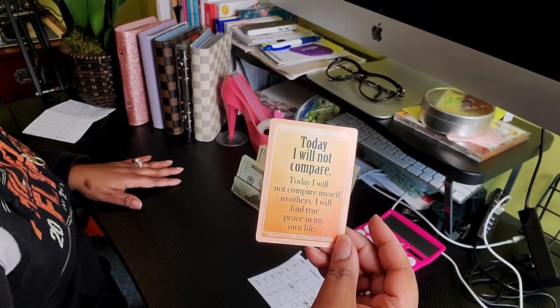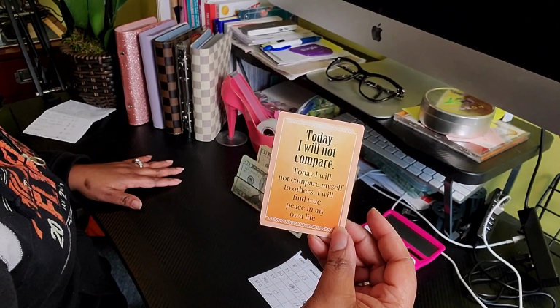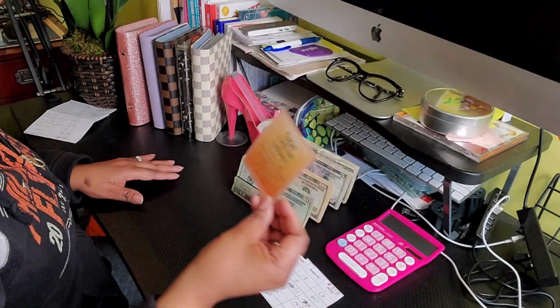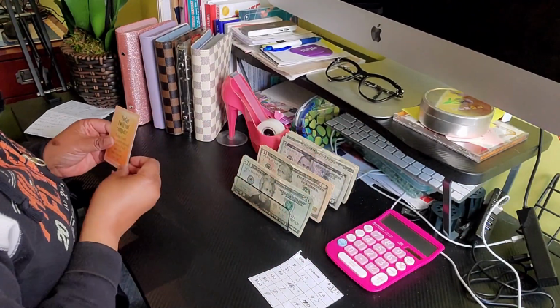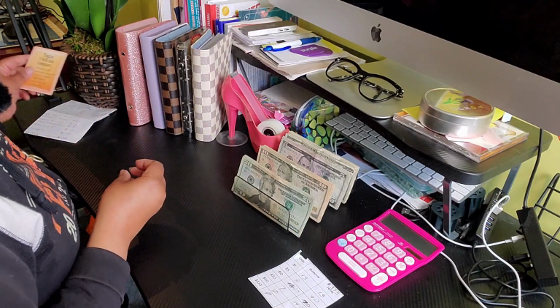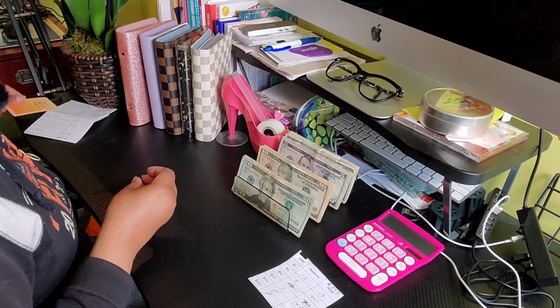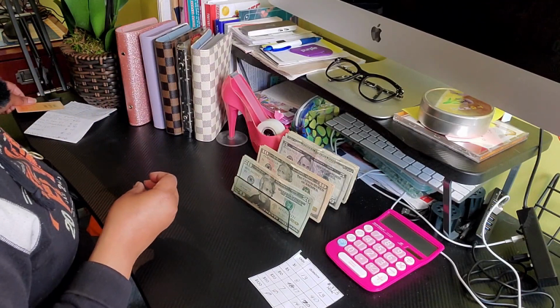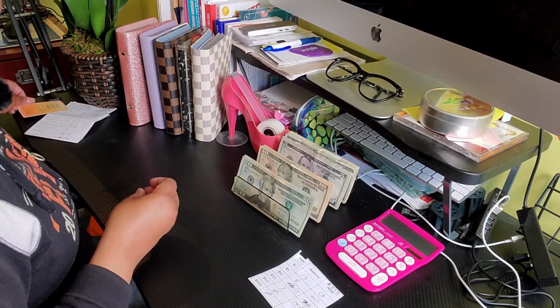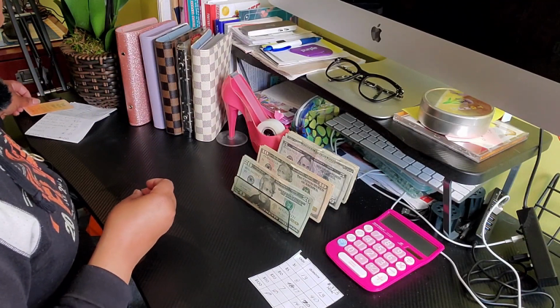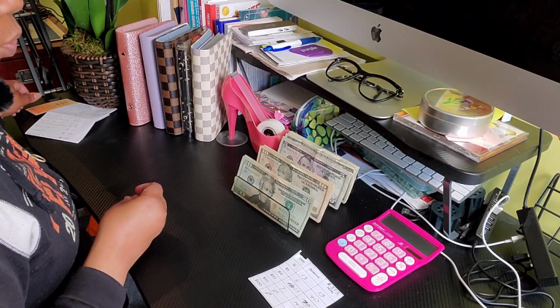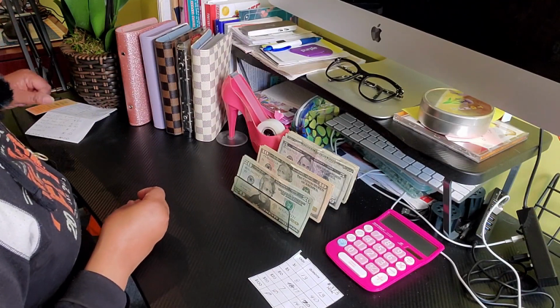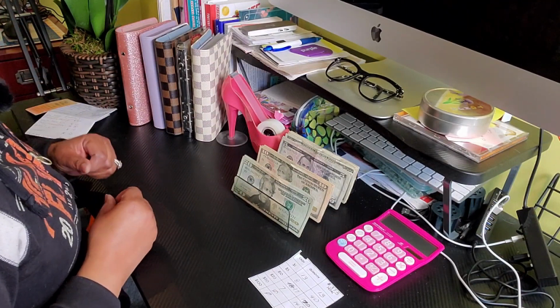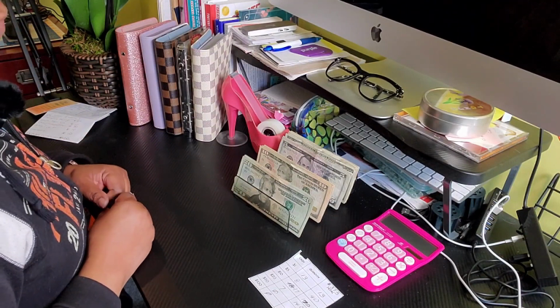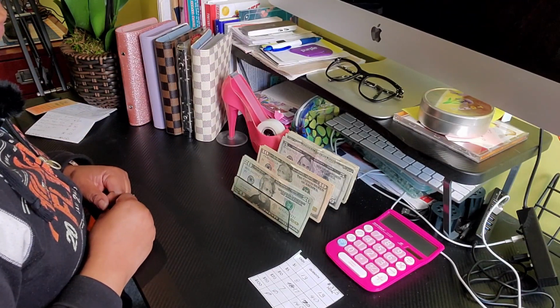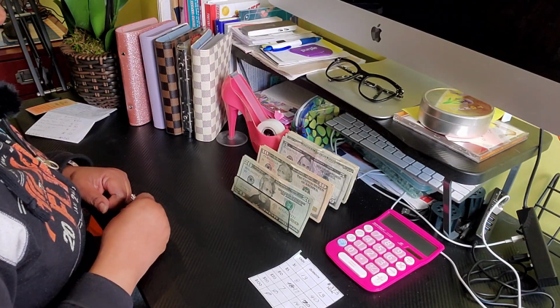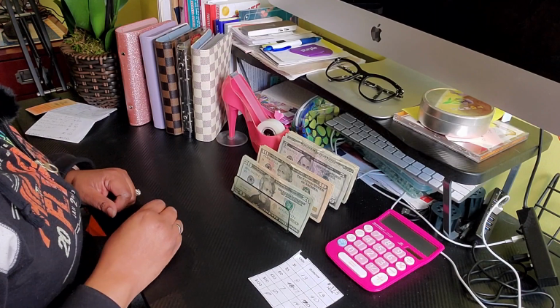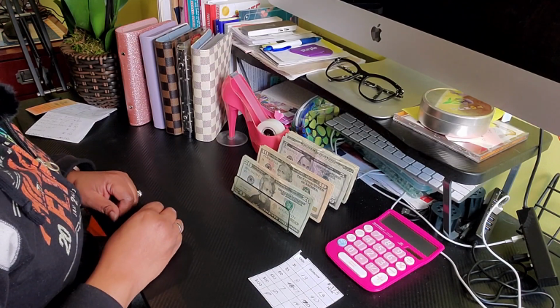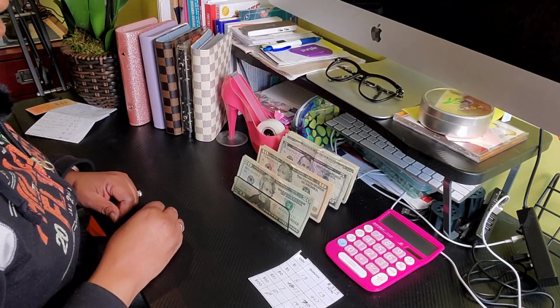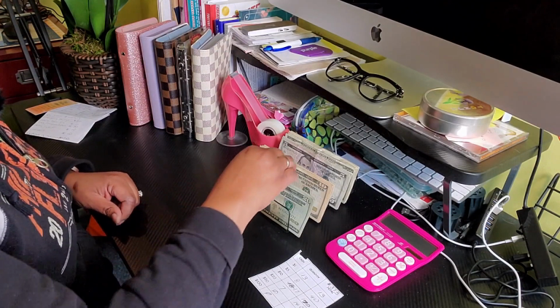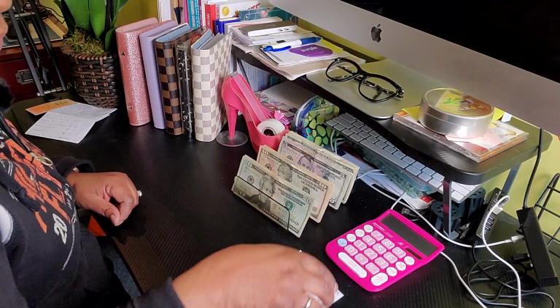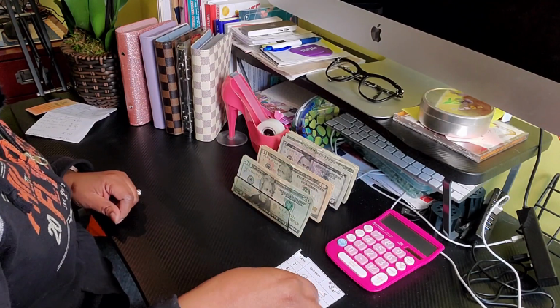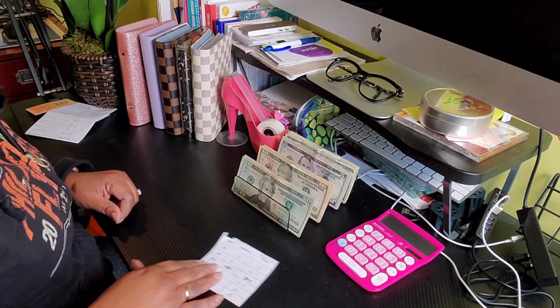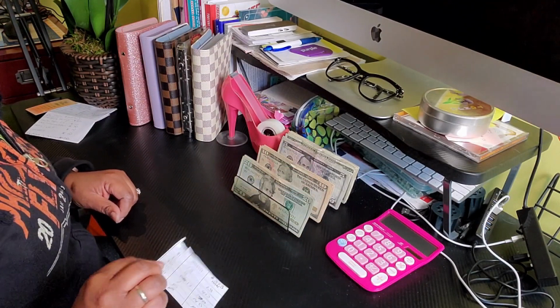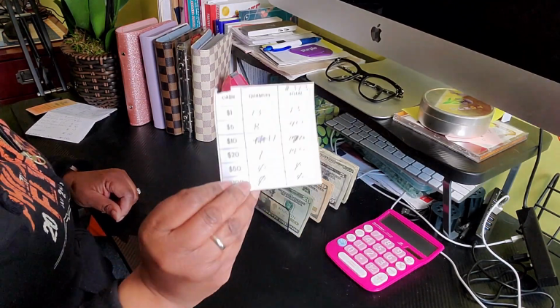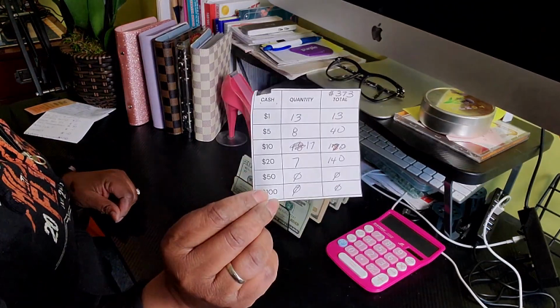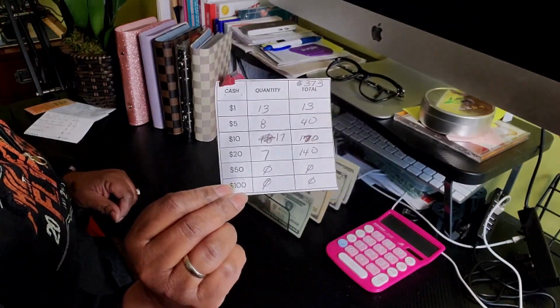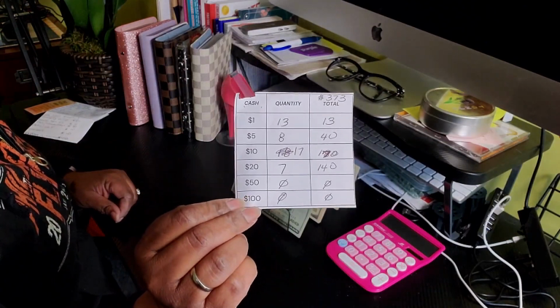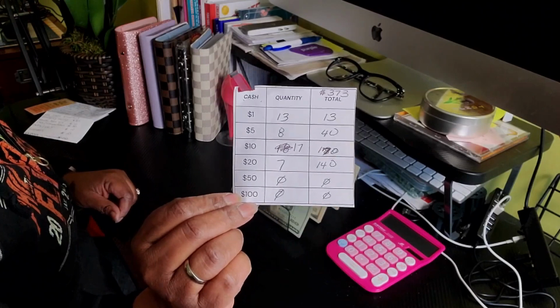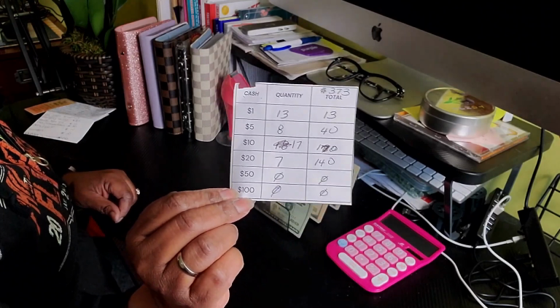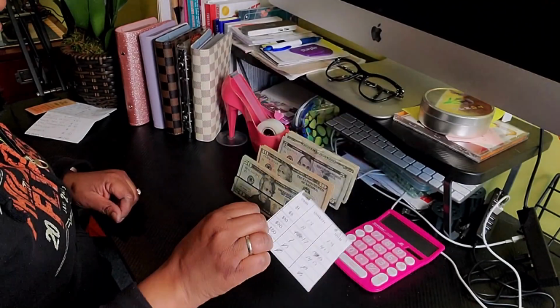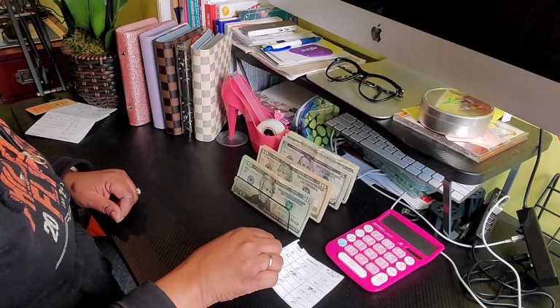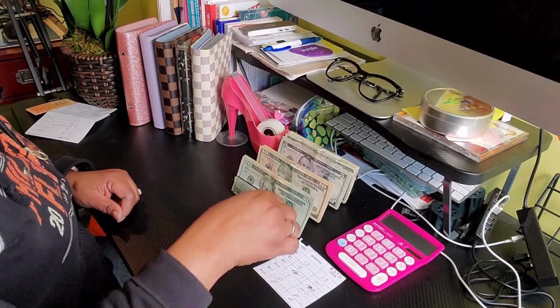So let's go ahead and get started. Today we will be stuffing a total of $373 and we will go ahead and count the money. I have my little bank slip this time so I can keep myself organized.